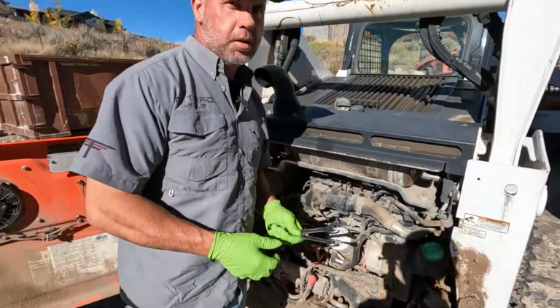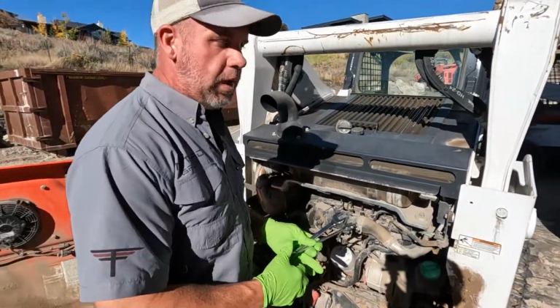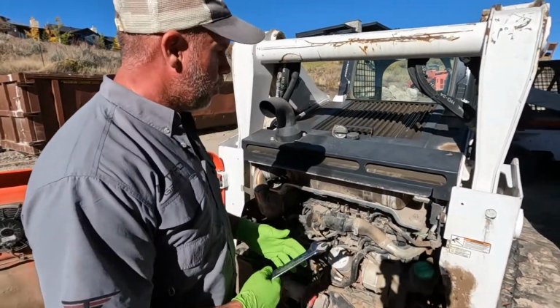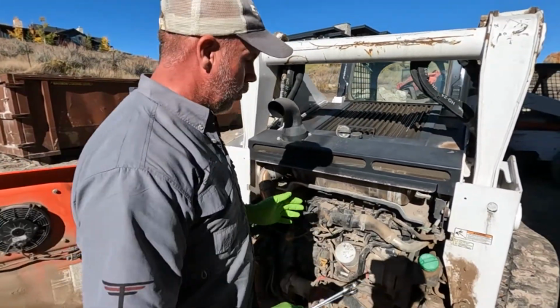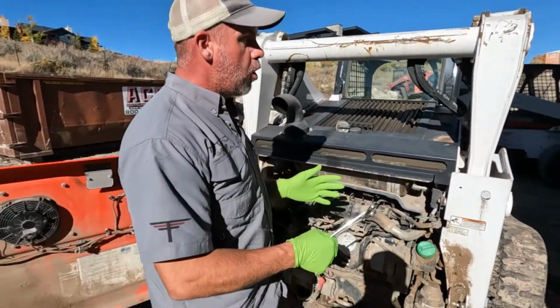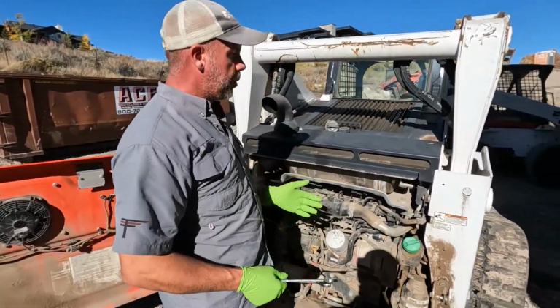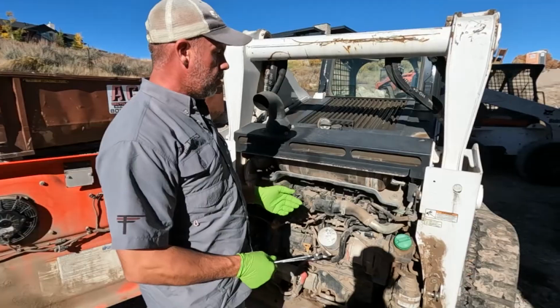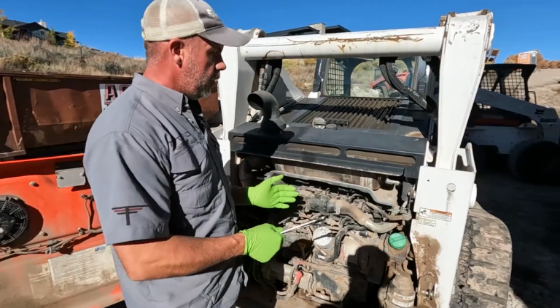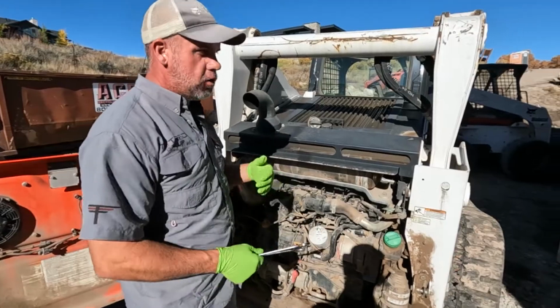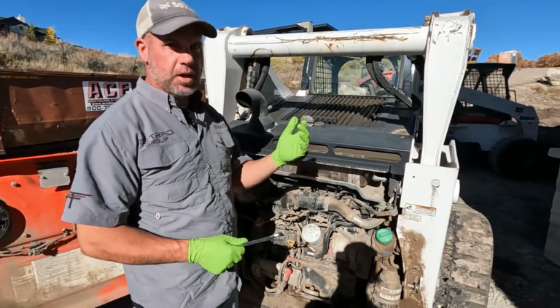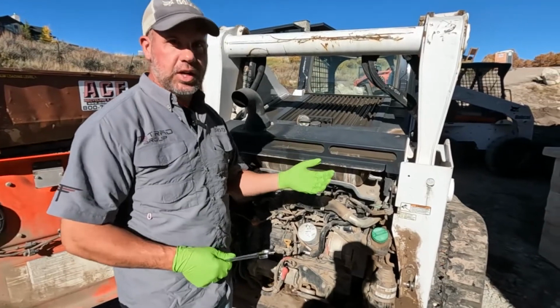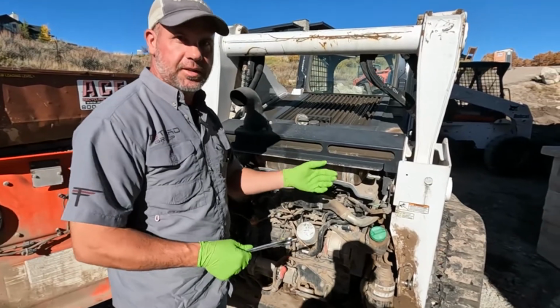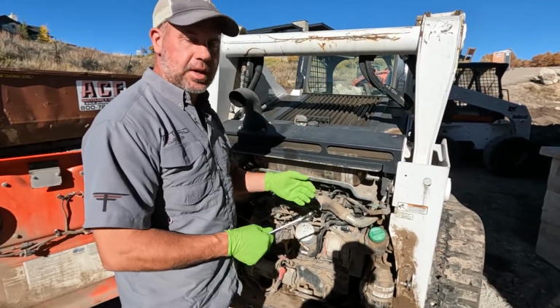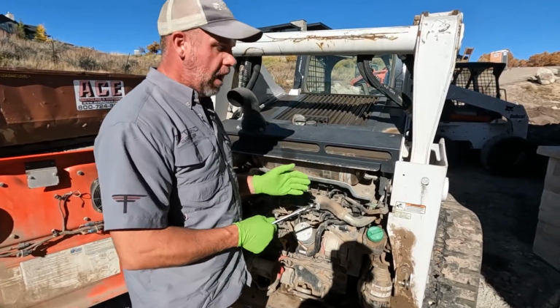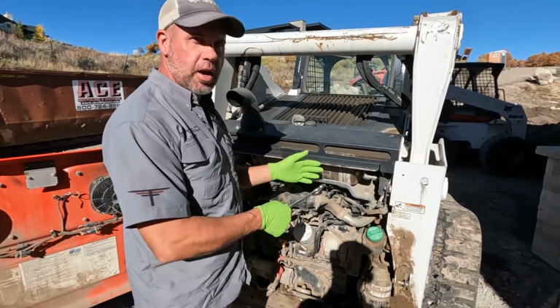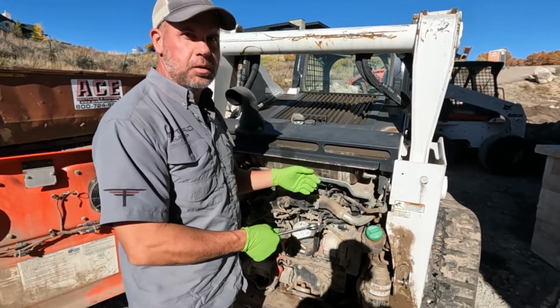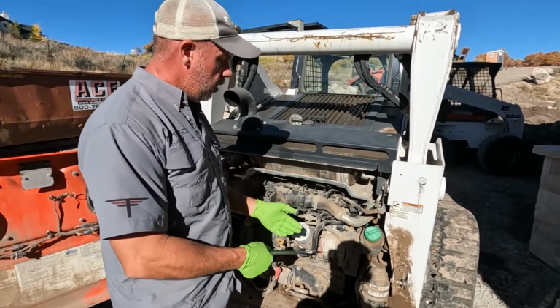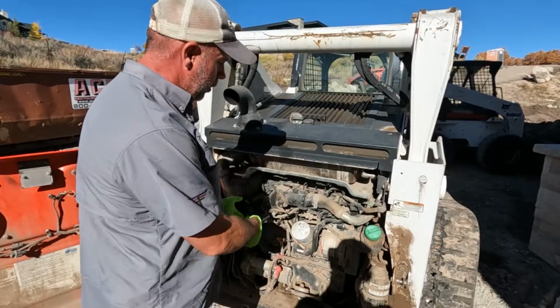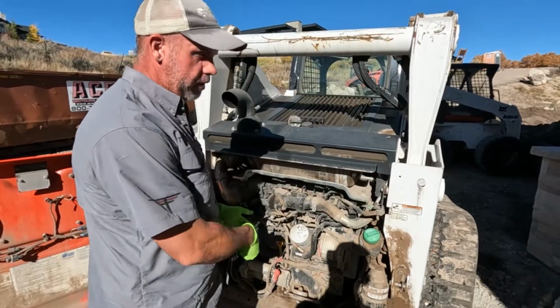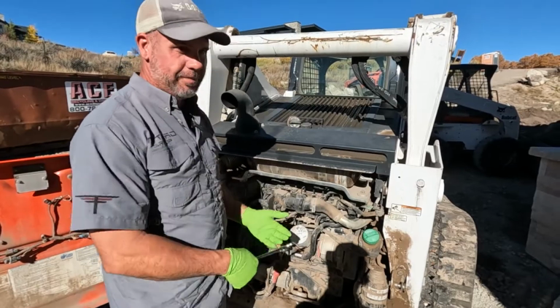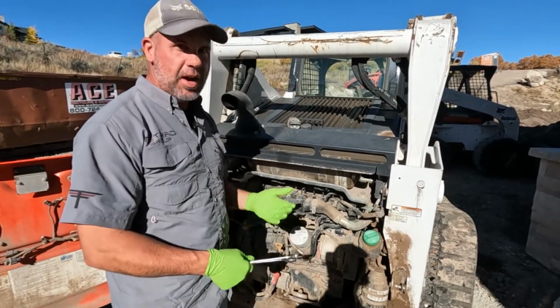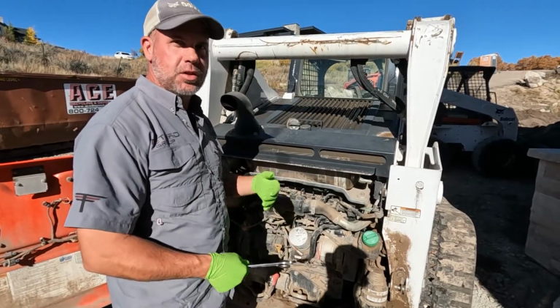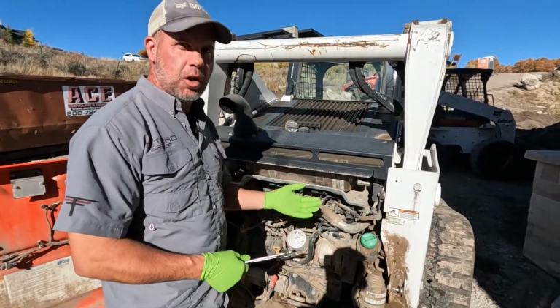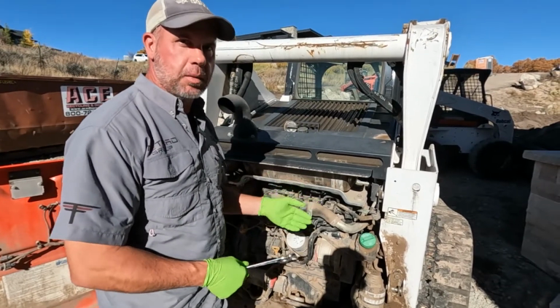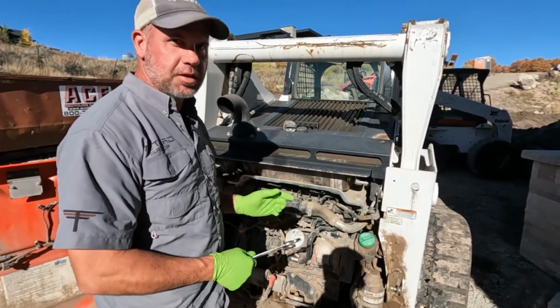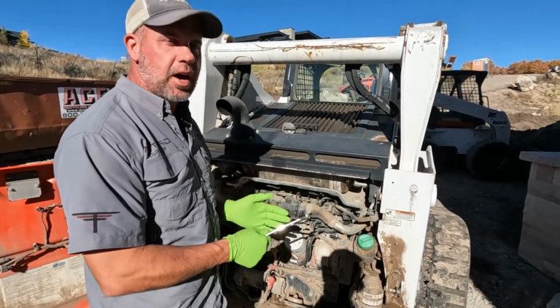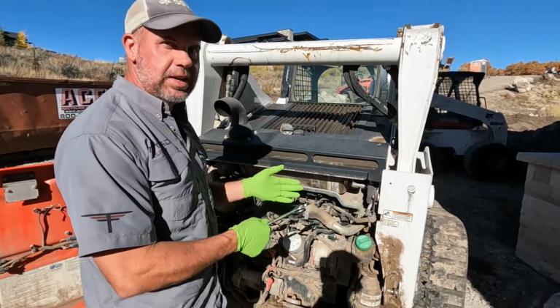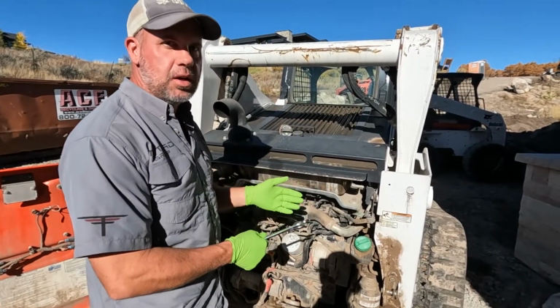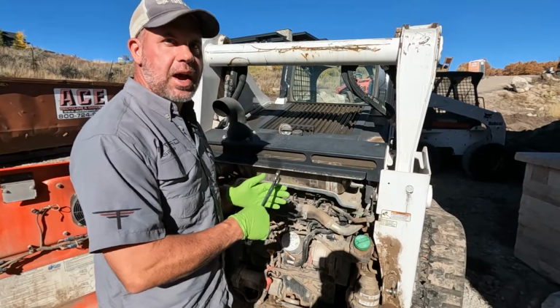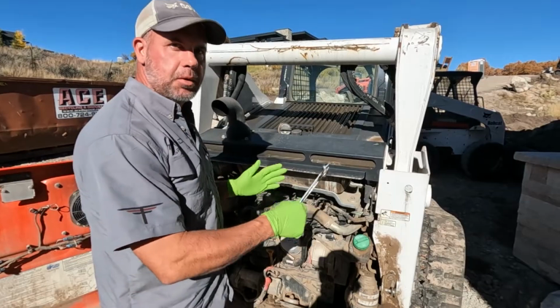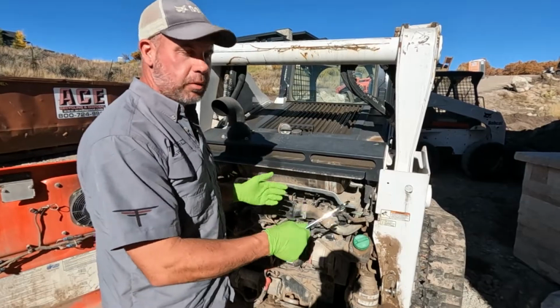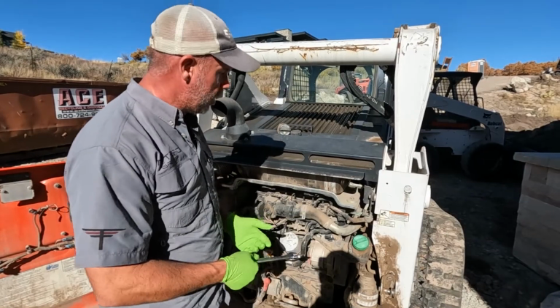We know we have low rail pressure, and usually that's because an injector is leaking a lot of fuel. Our fuel pump is high pressure but low volume, so it doesn't take a lot of leakage to not be able to build rail pressure.